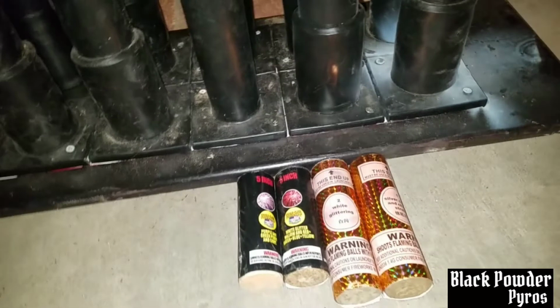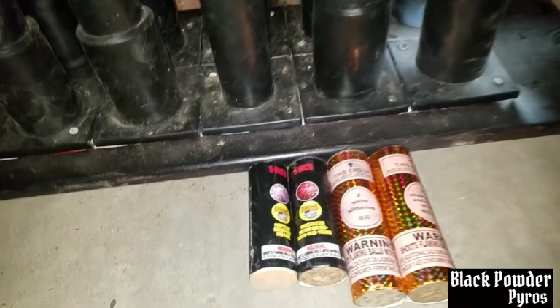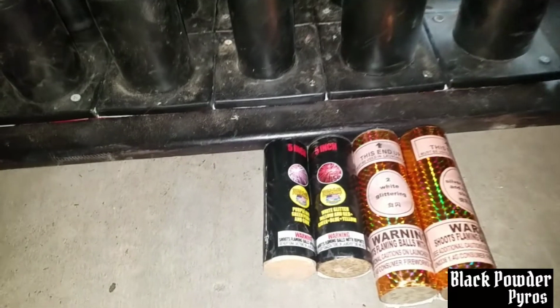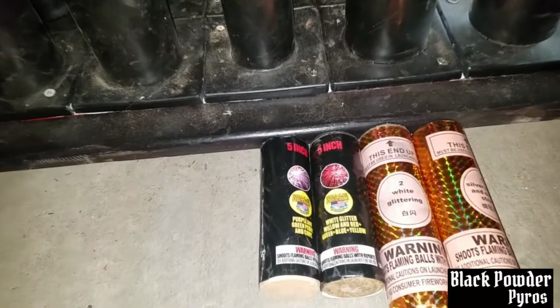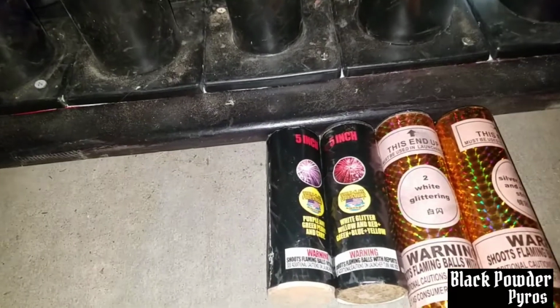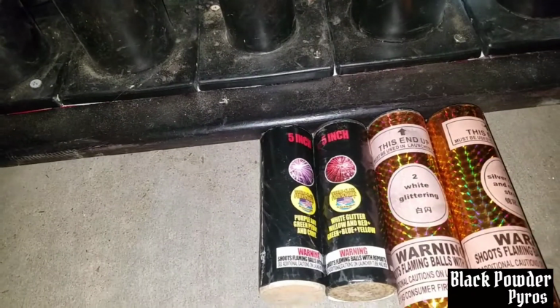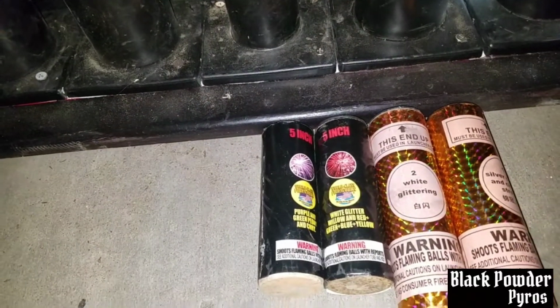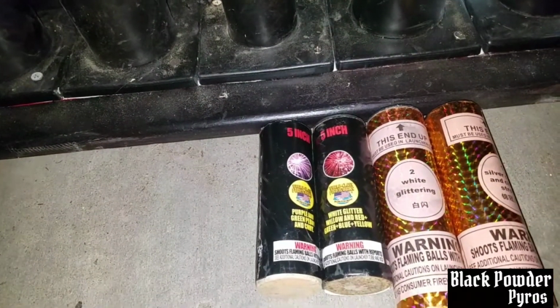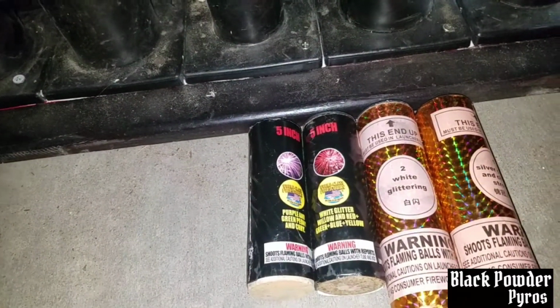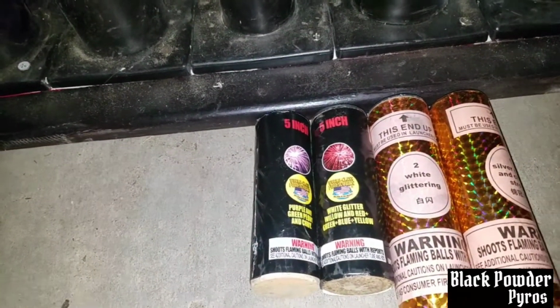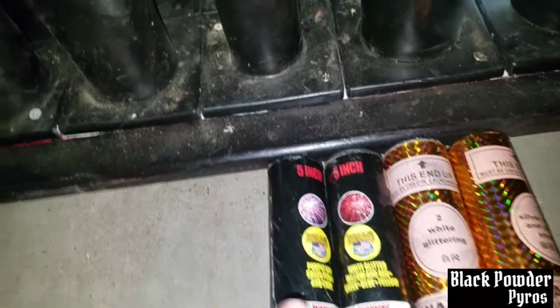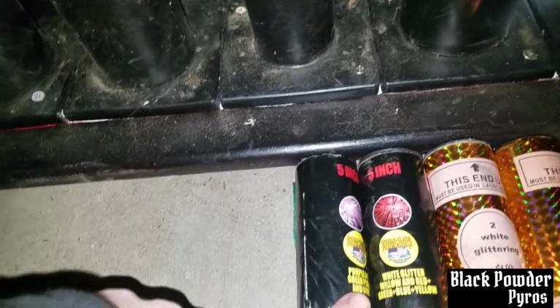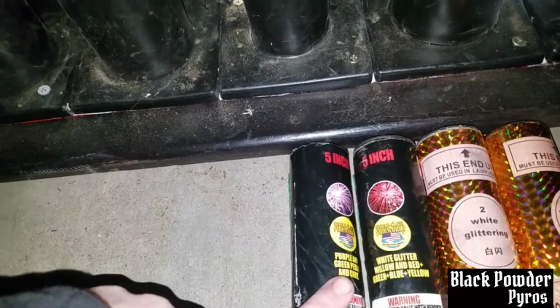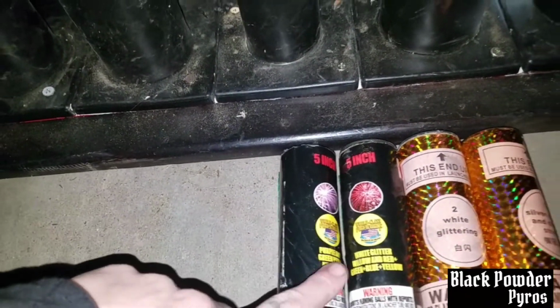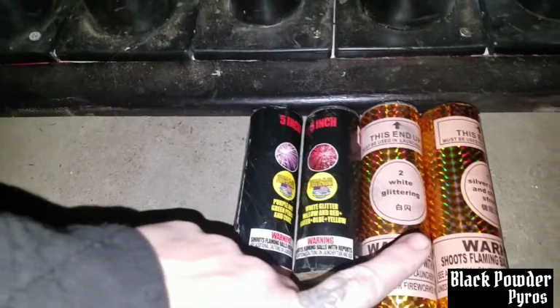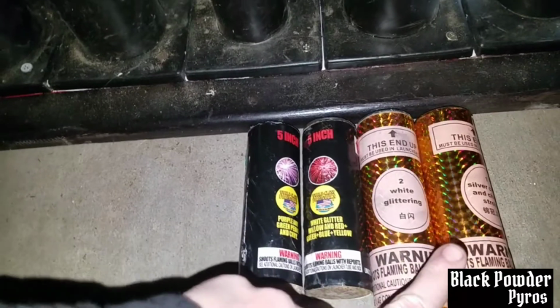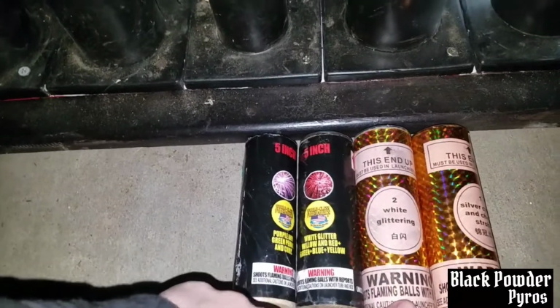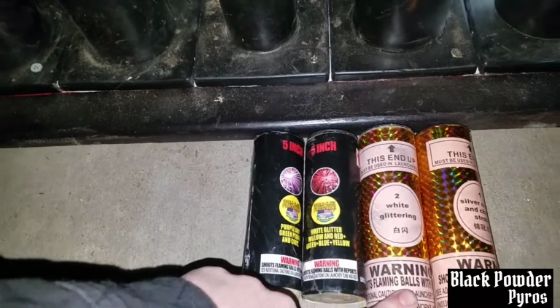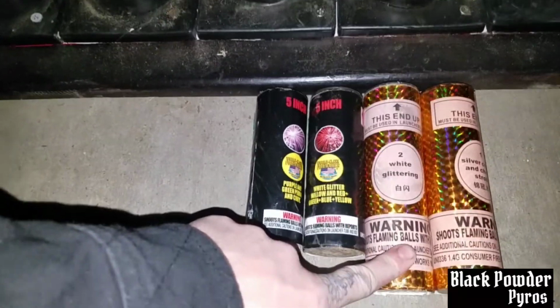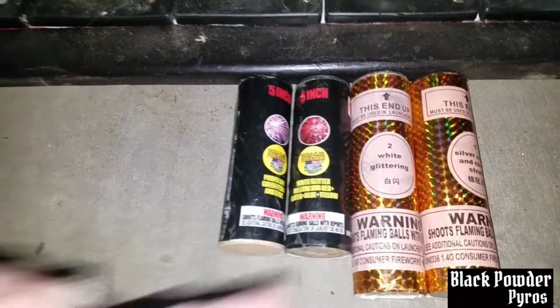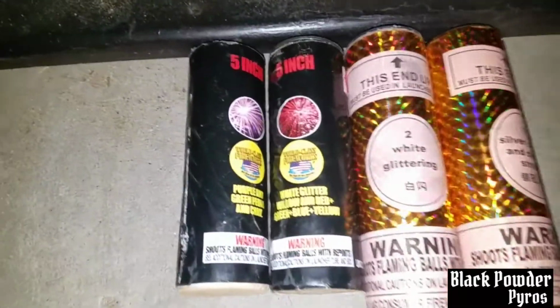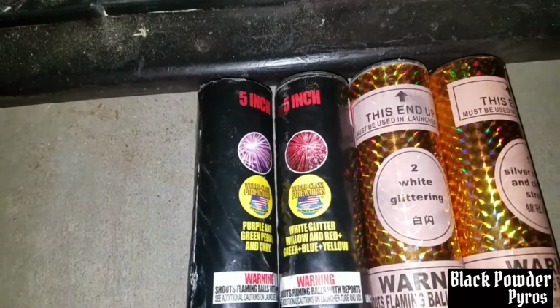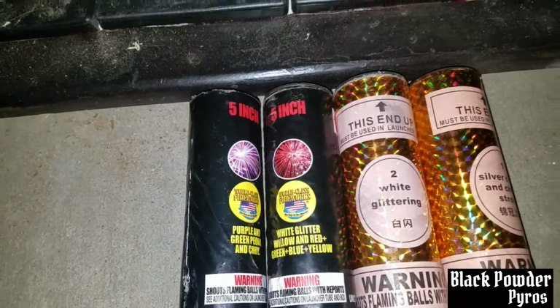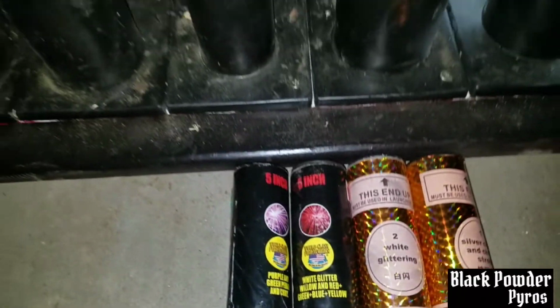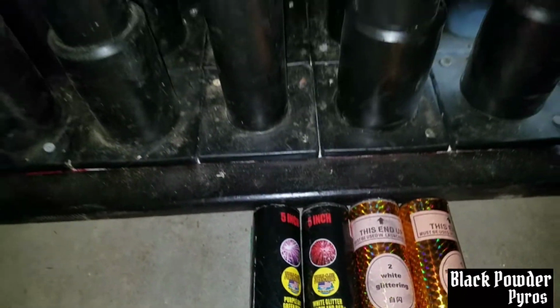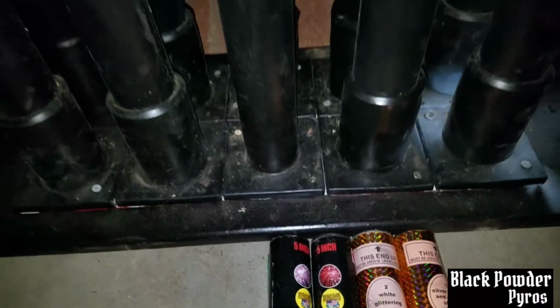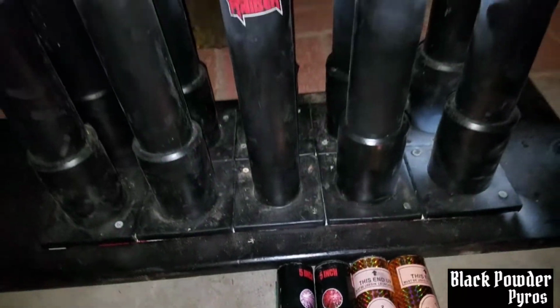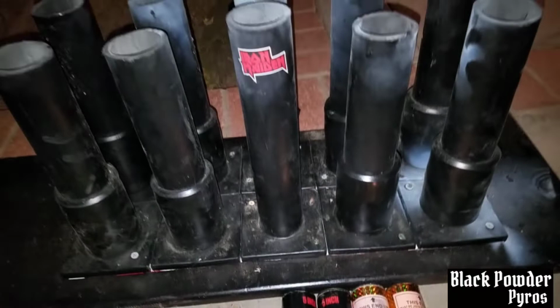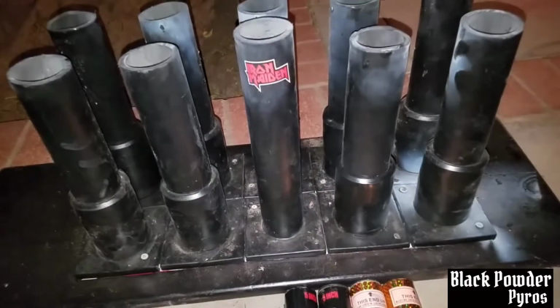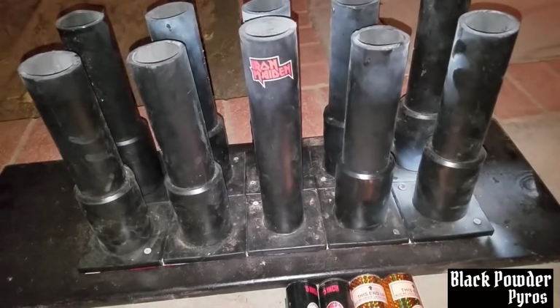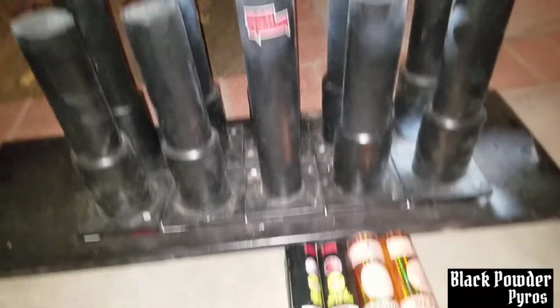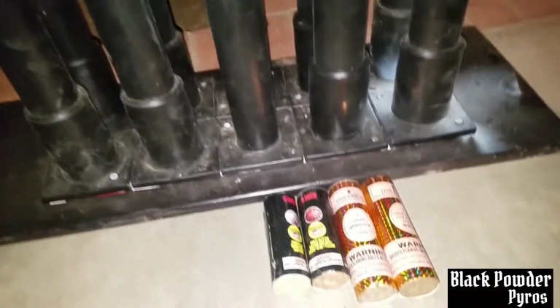Hey you guys, it's Black Powder Pyros. We're going to be doing a demo of these X-CAL Platinums versus the Master 100 Shells. Hit the comment, like, and subscribe button. Thank you very much. Happy Halloween!